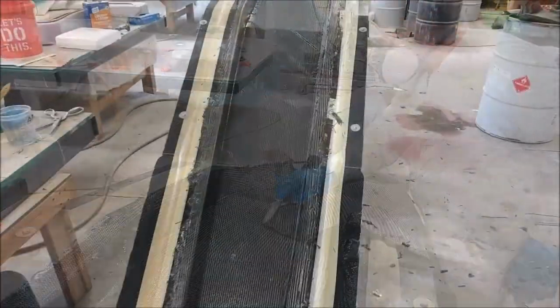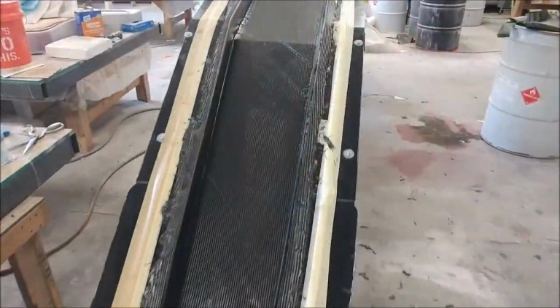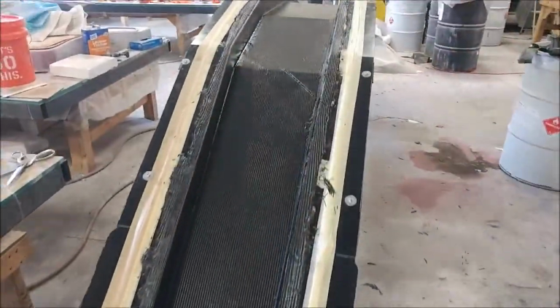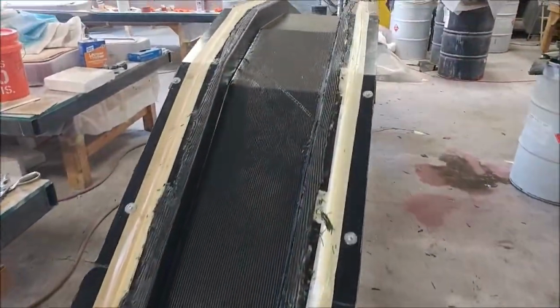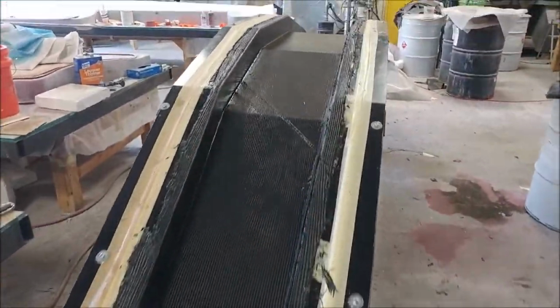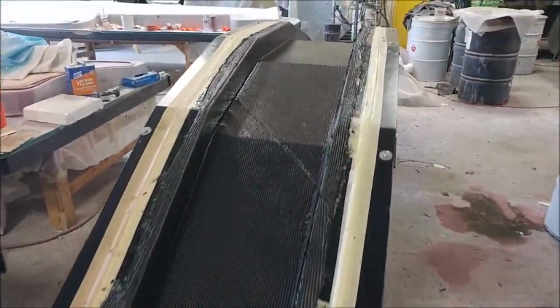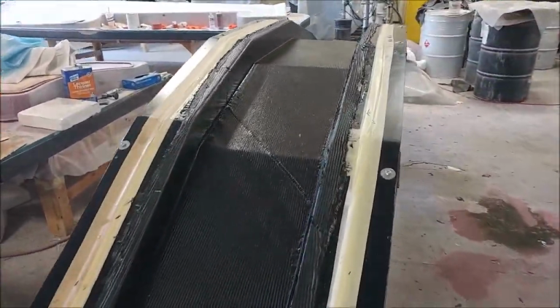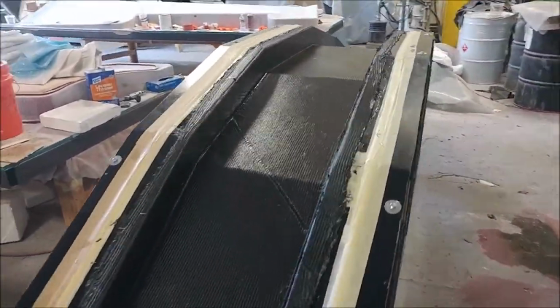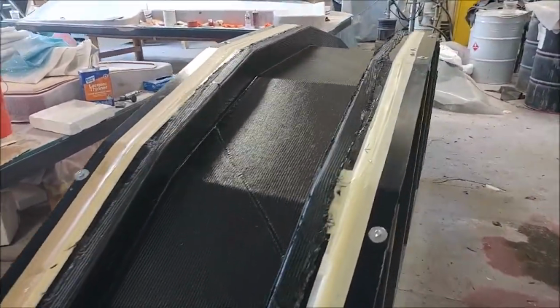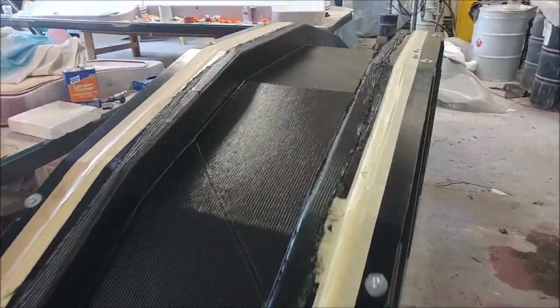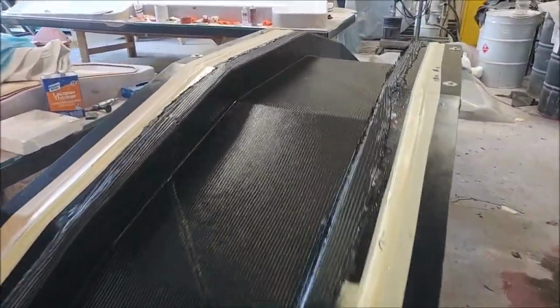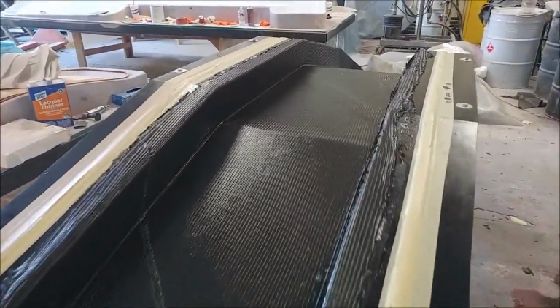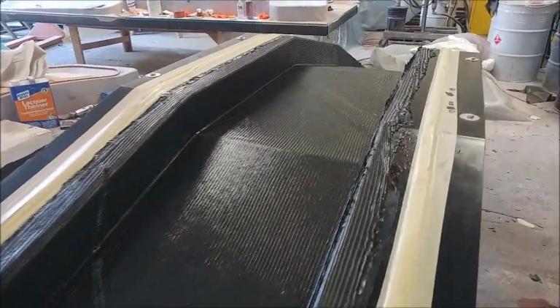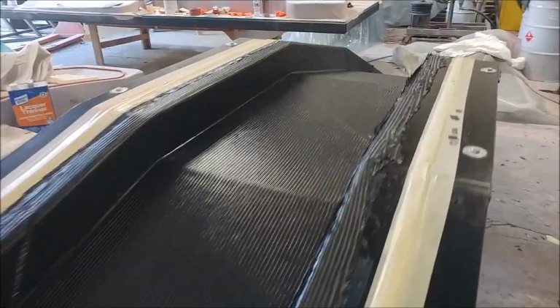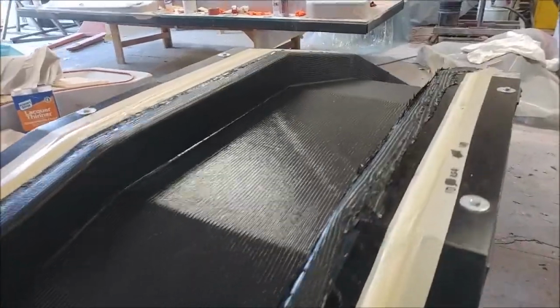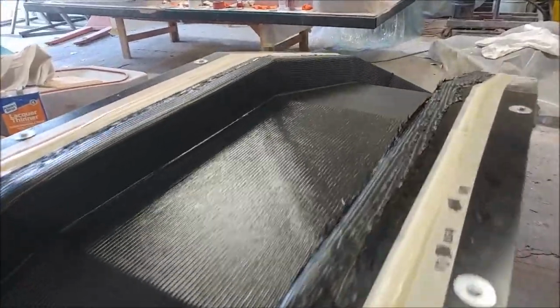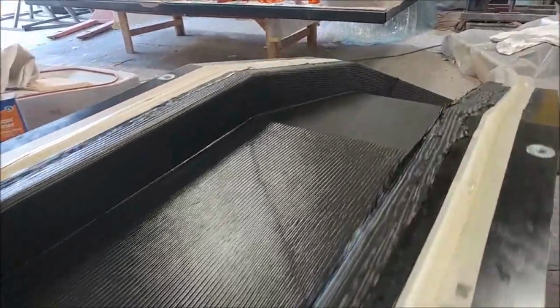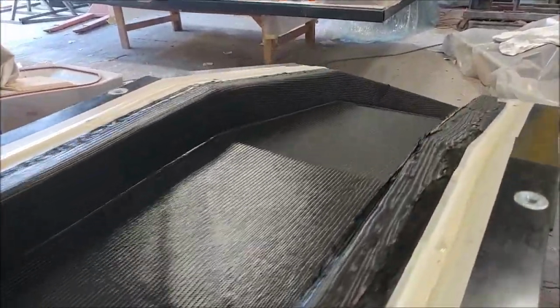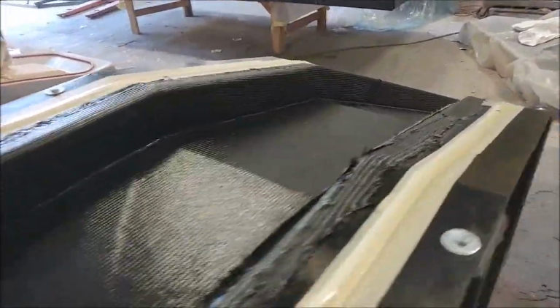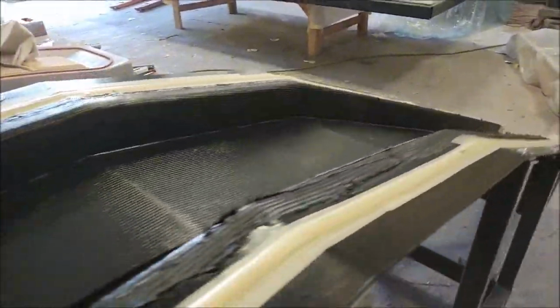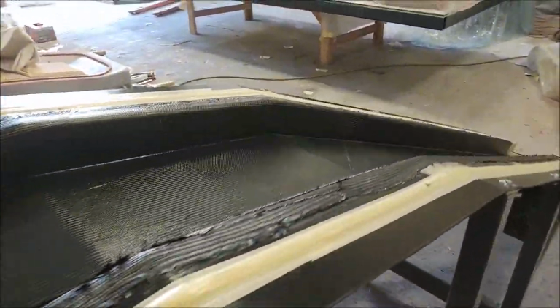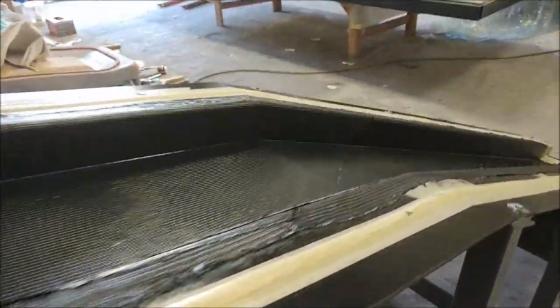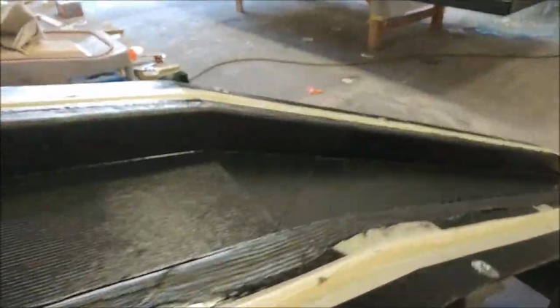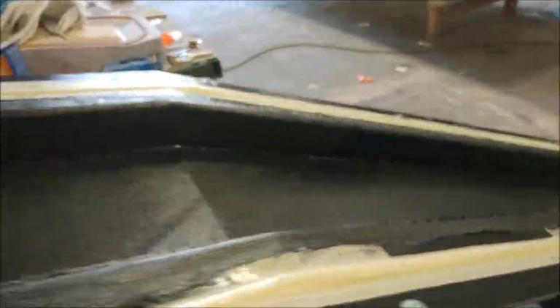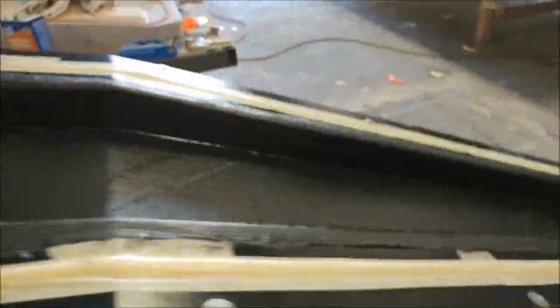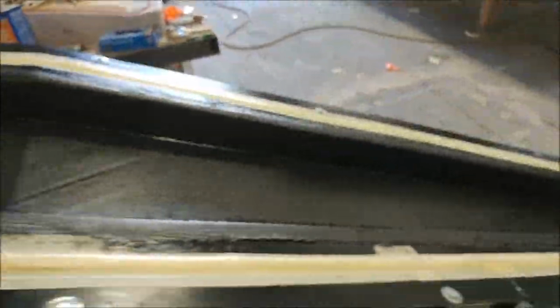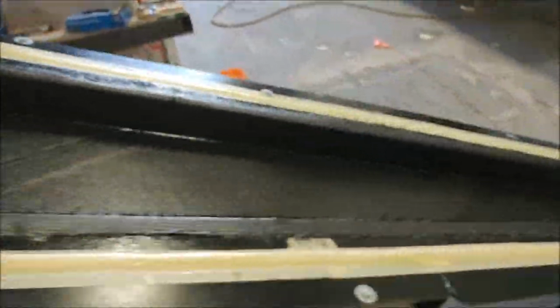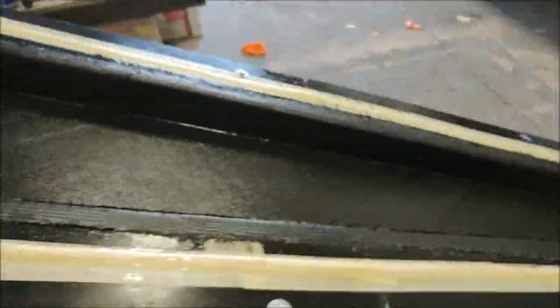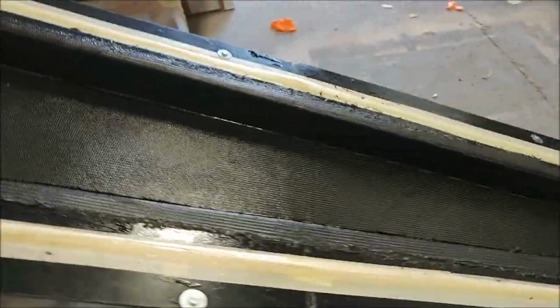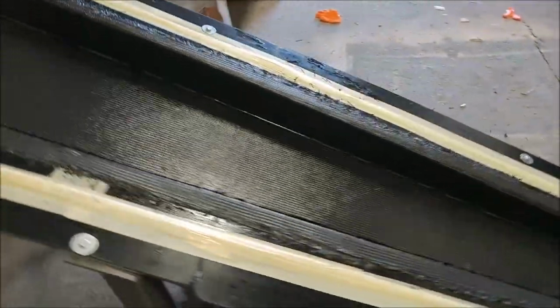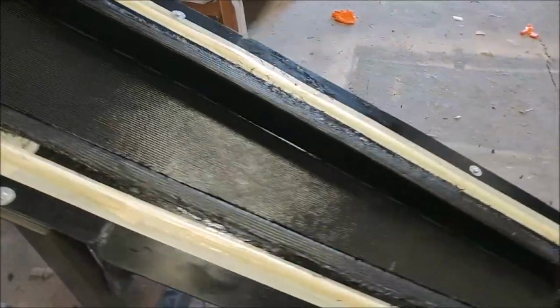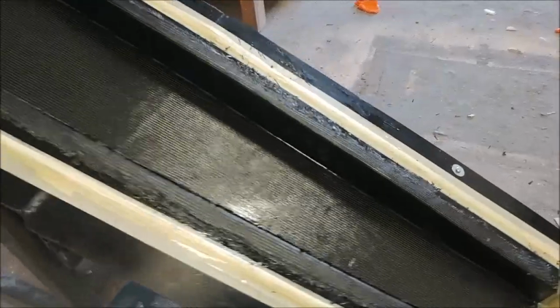Here we are a little bit further along — the first set of plies are in and now it needs to have the three-inch wide strips put on the top and bottom caps.